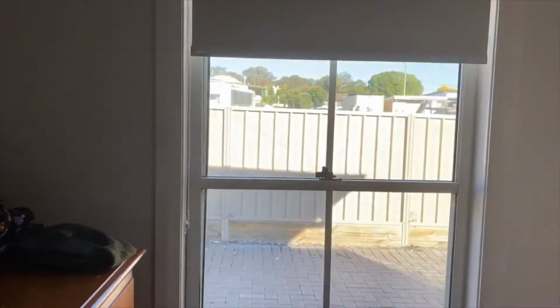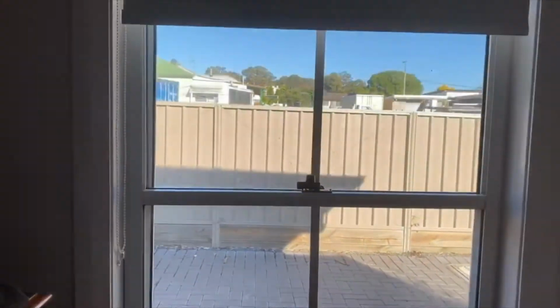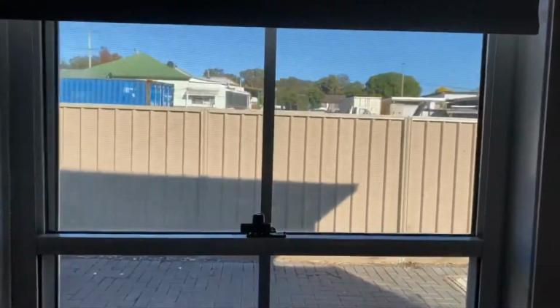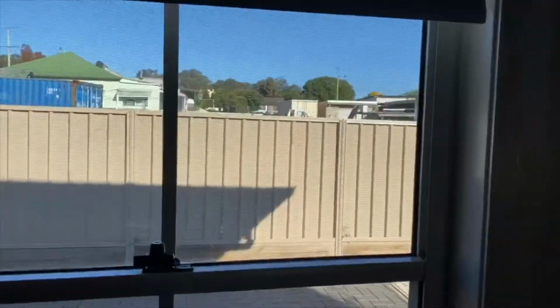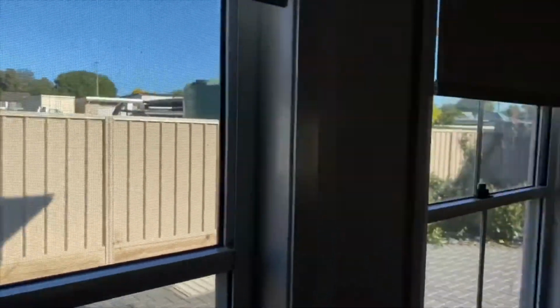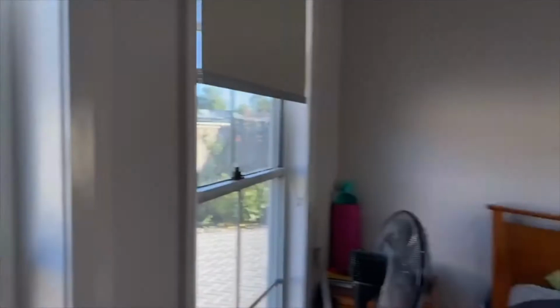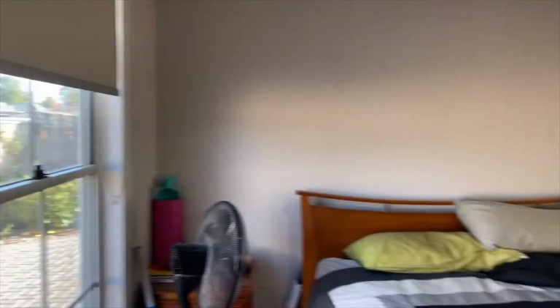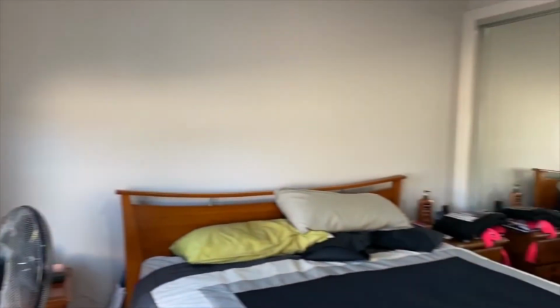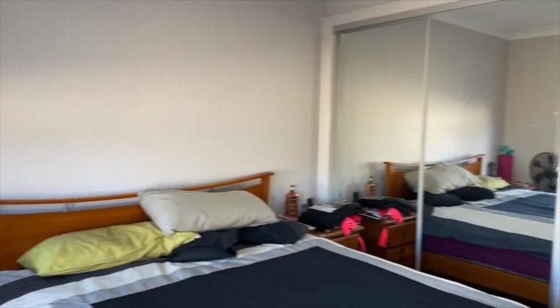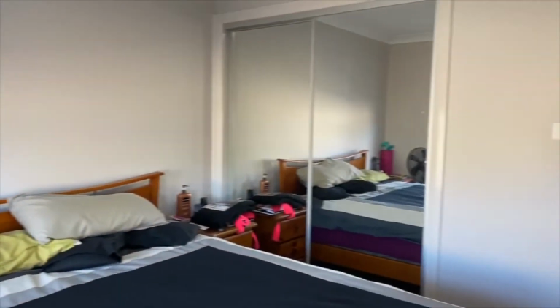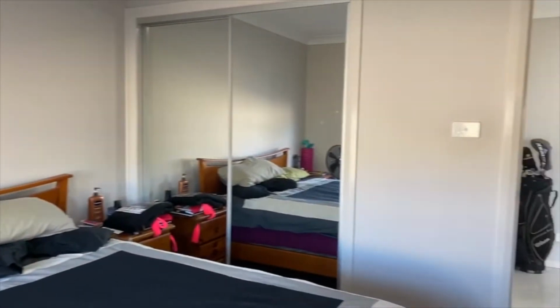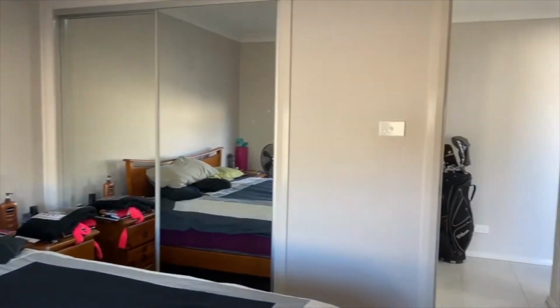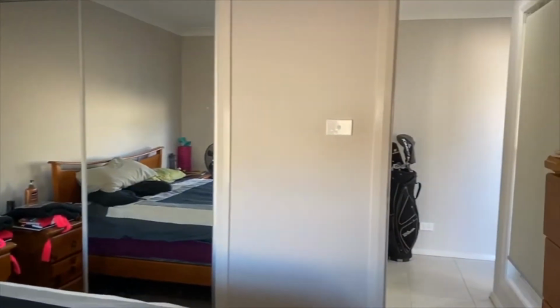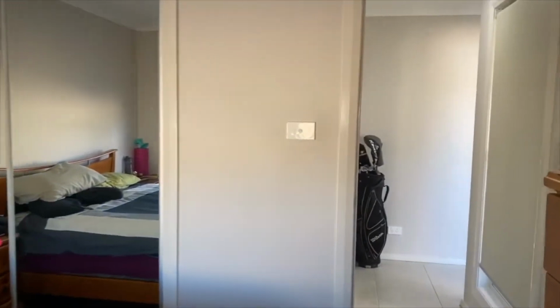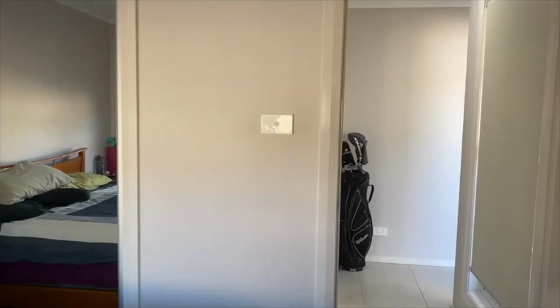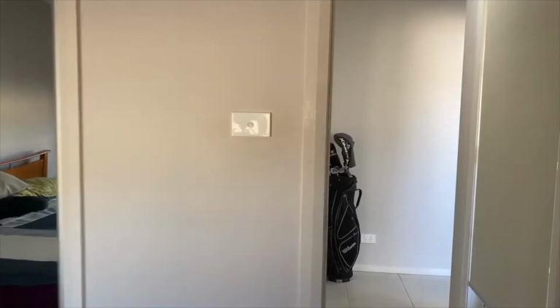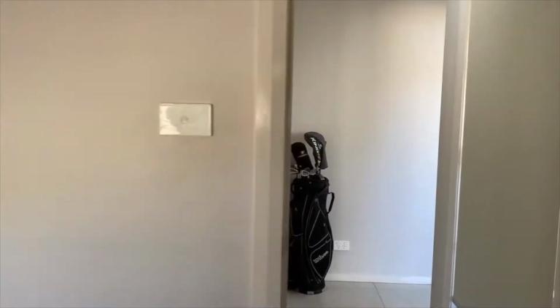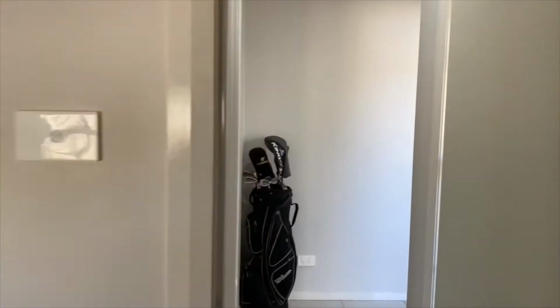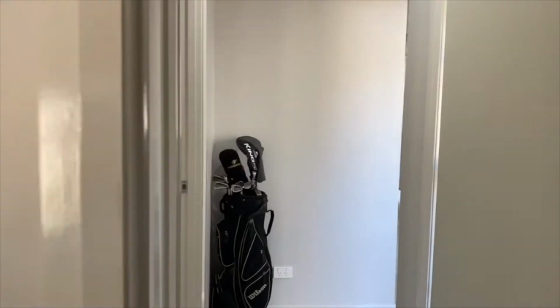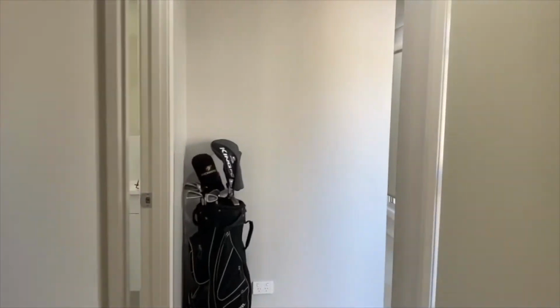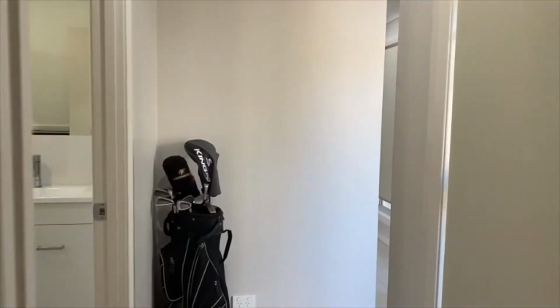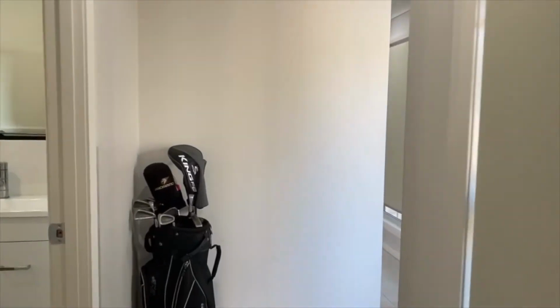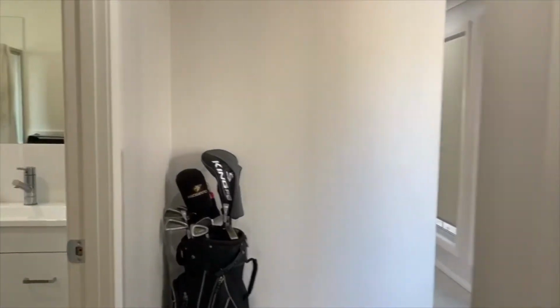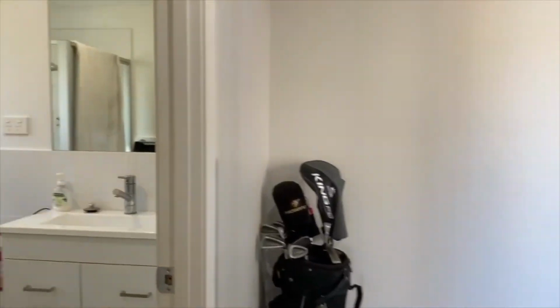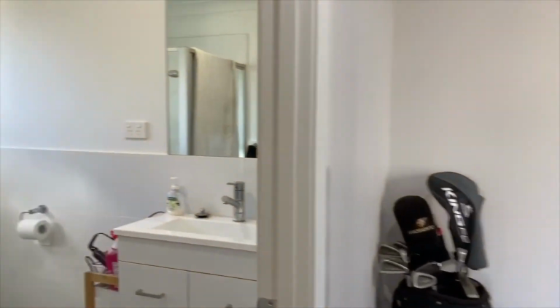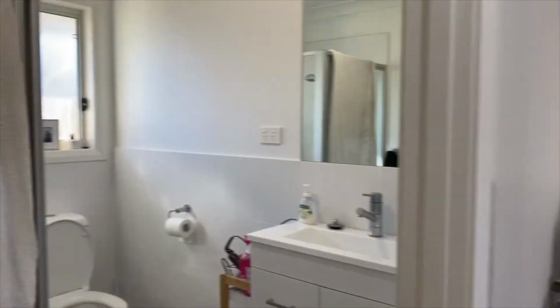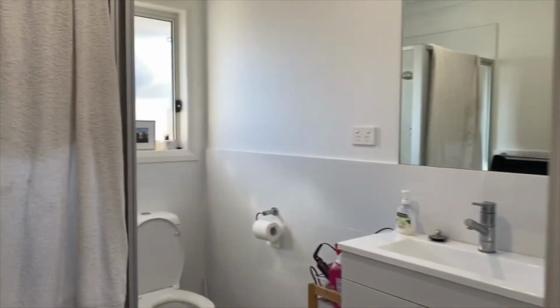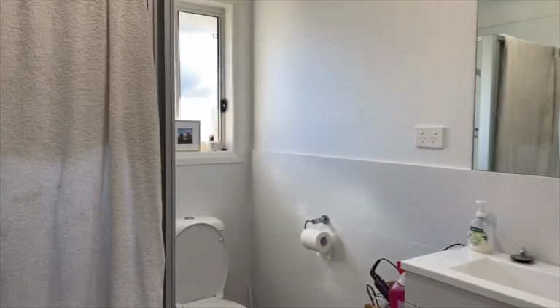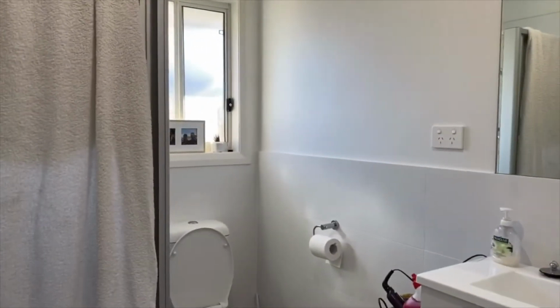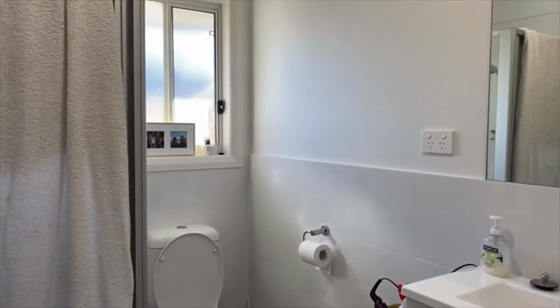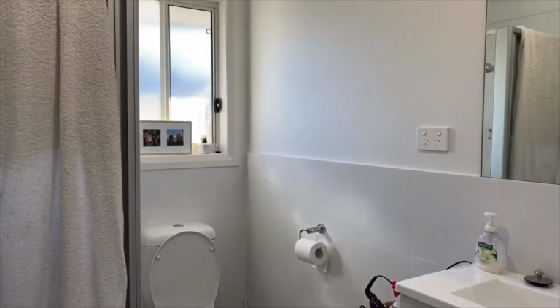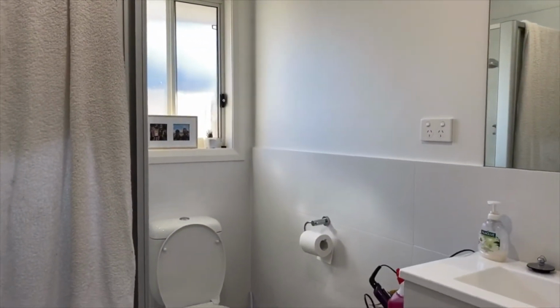The bedroom features a built-in wardrobe. As we come back down here, we have the bathroom.